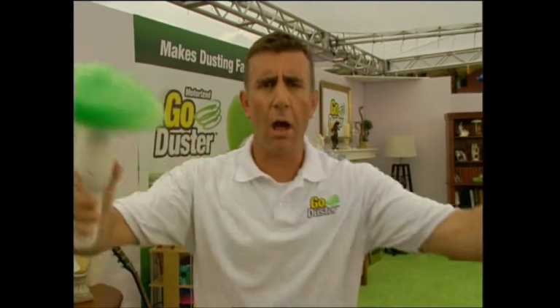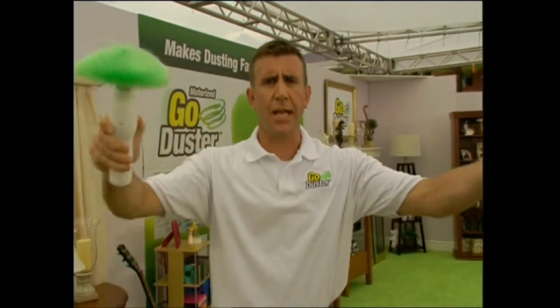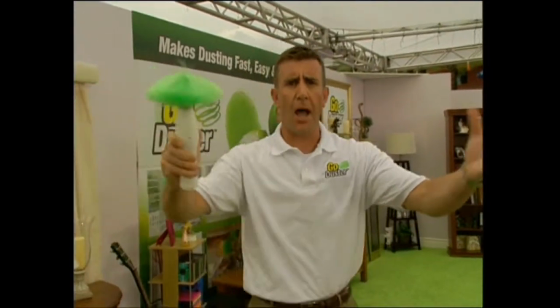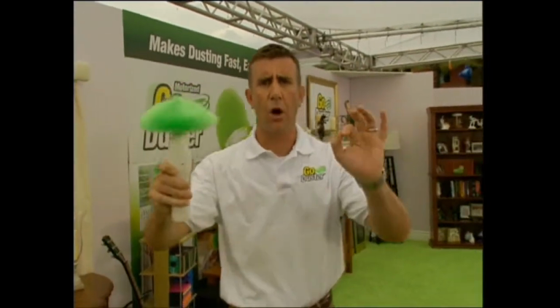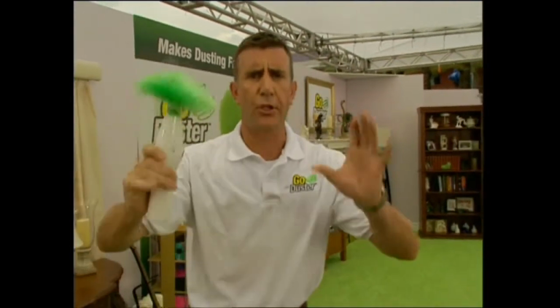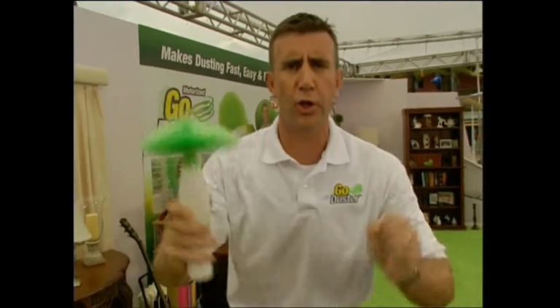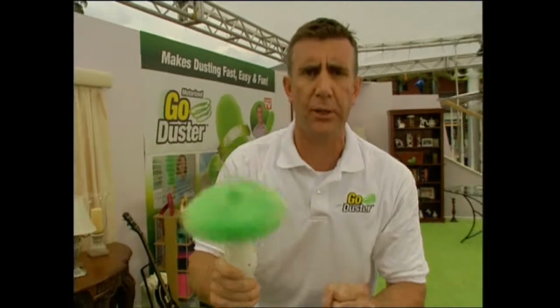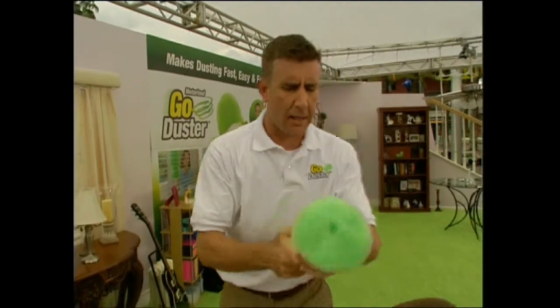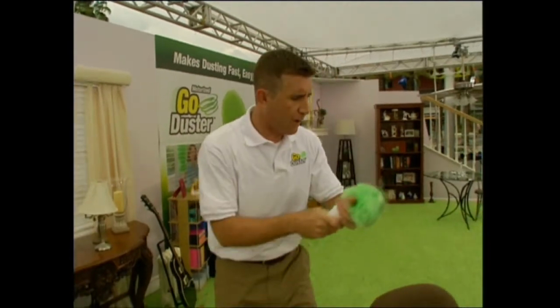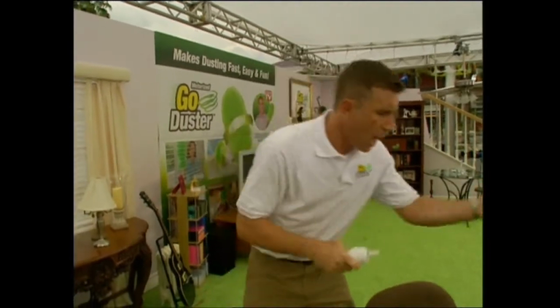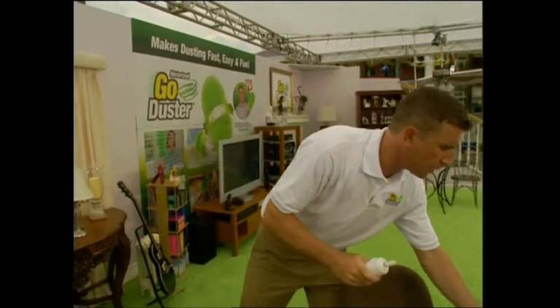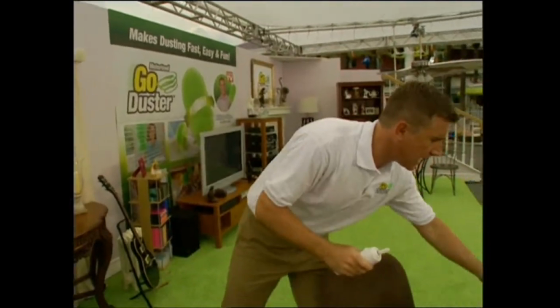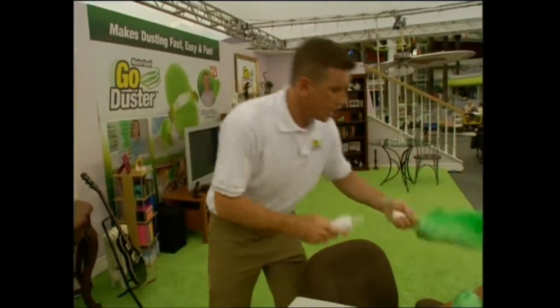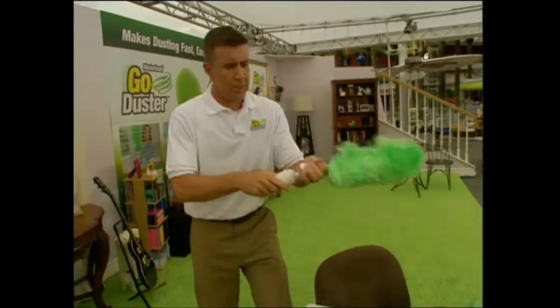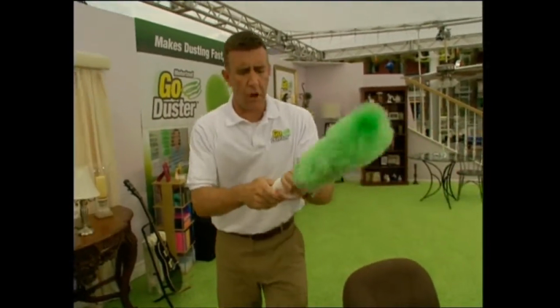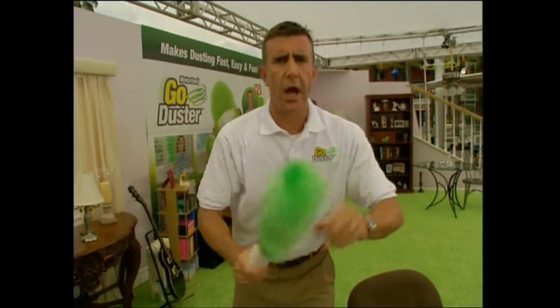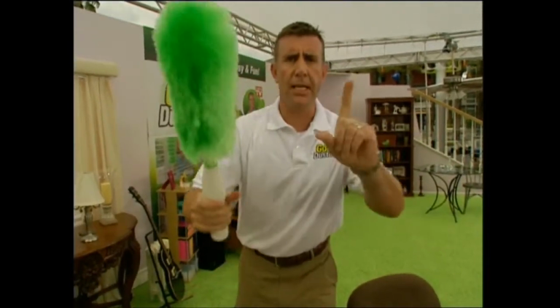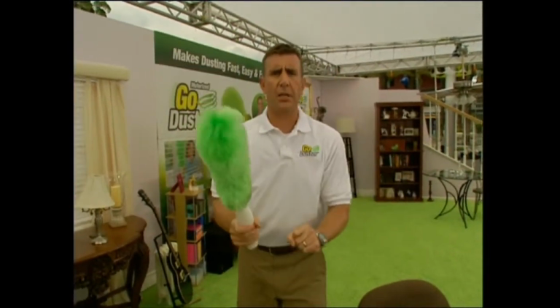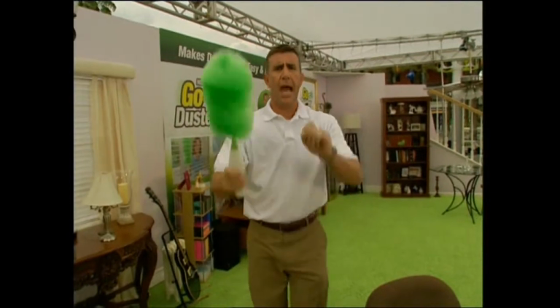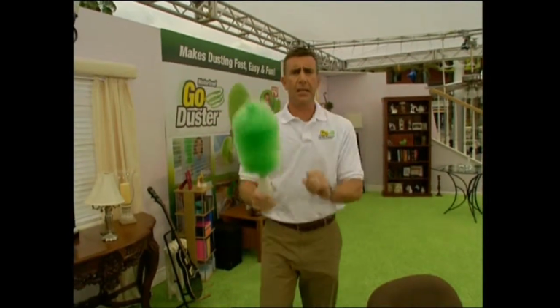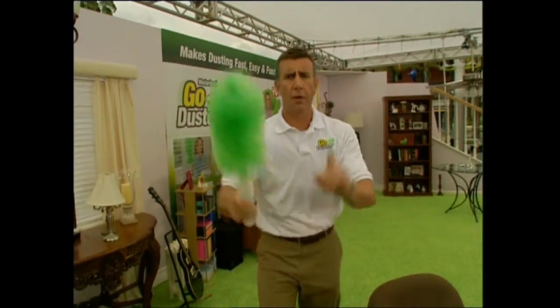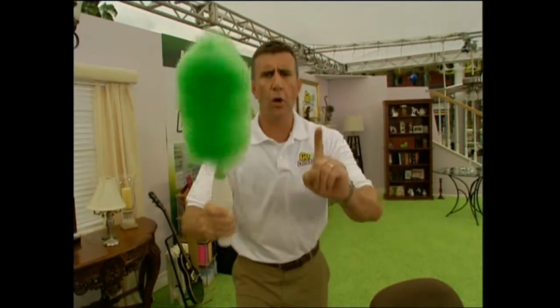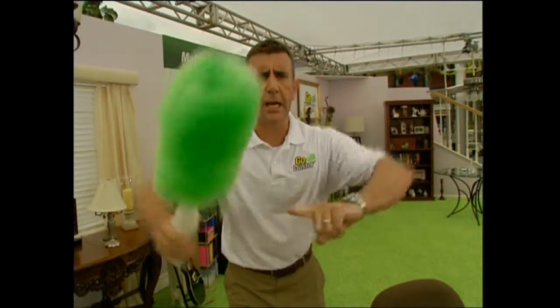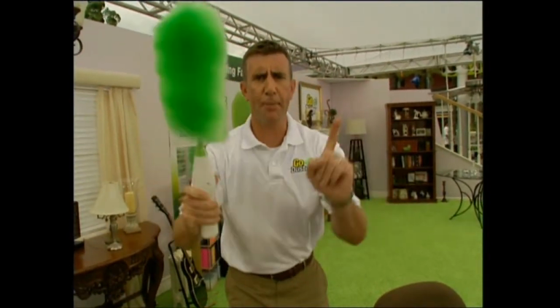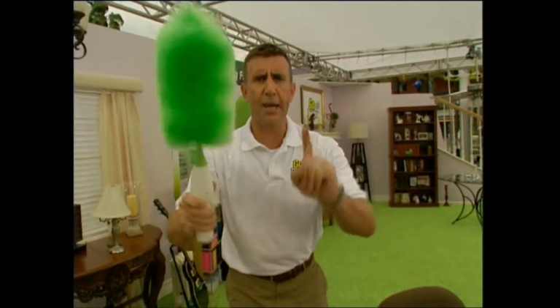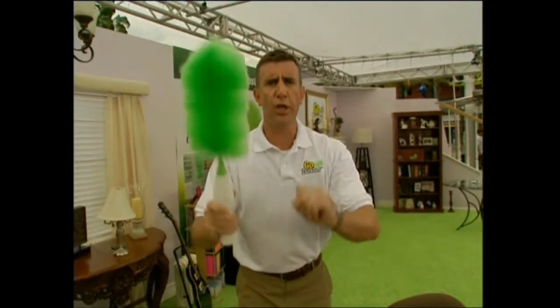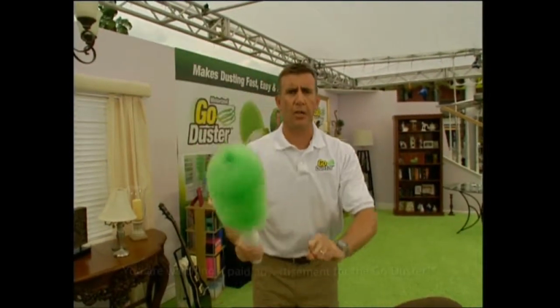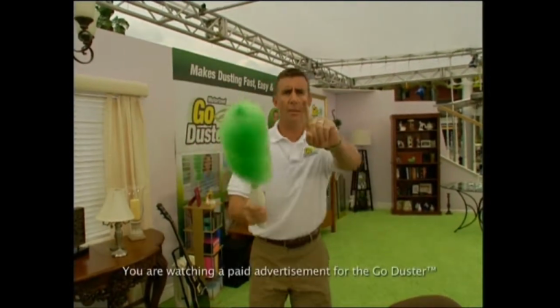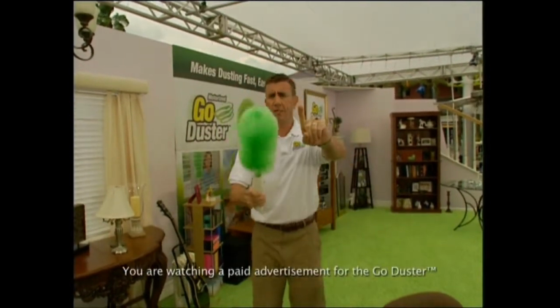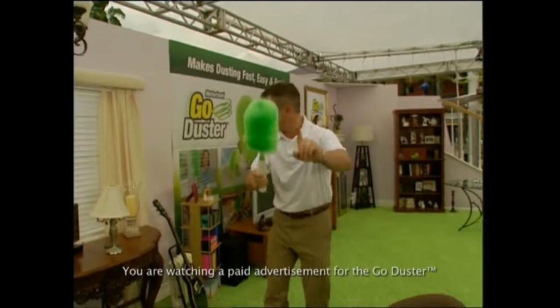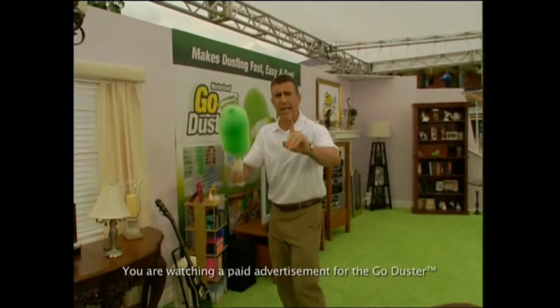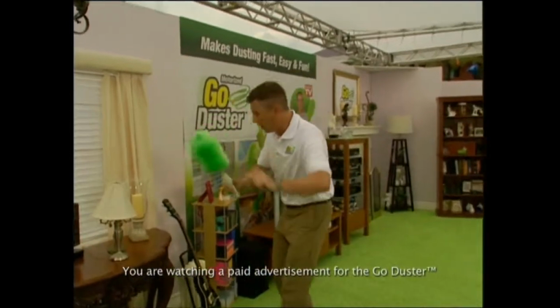I was going to say goodbye, but I told you the GoDuster would make dusting fun. I'm going to switch the mini head to the extra long head and keep dusting. In the meantime, go green, keep it clean with the GoDuster. I'm Anthony Sullivan, and thanks for watching.